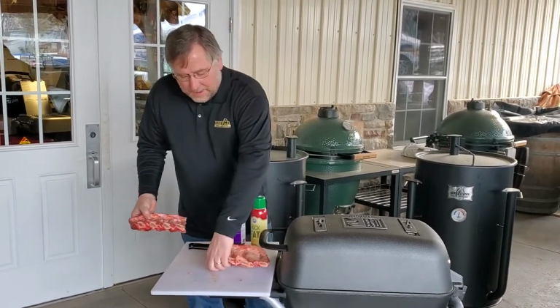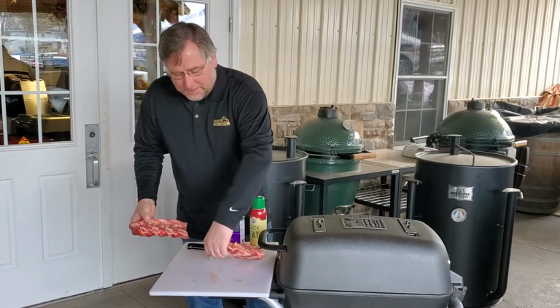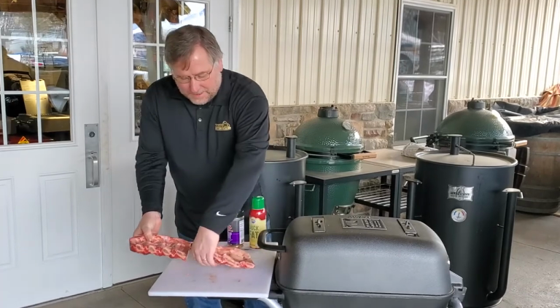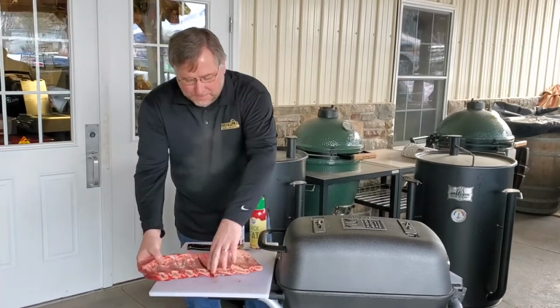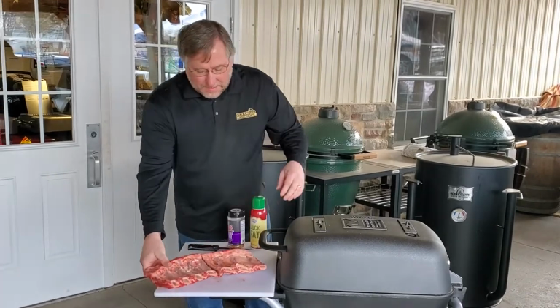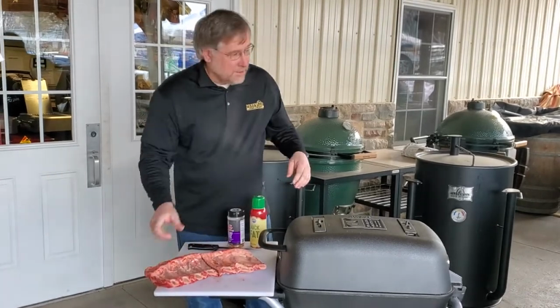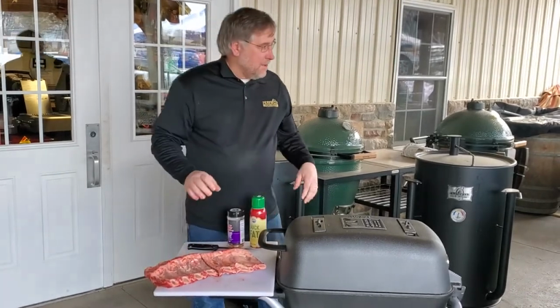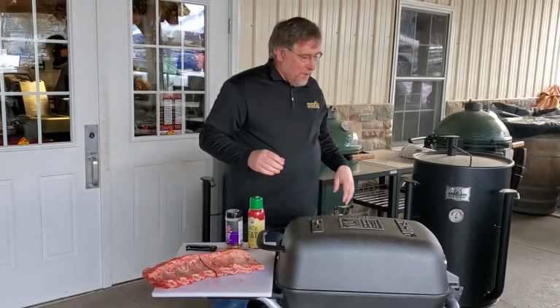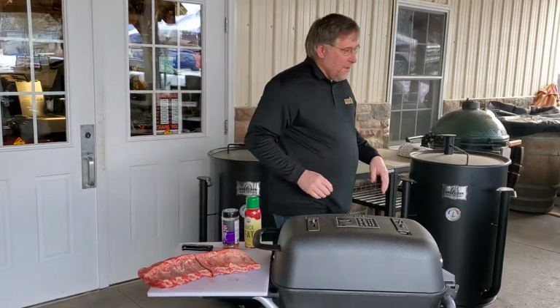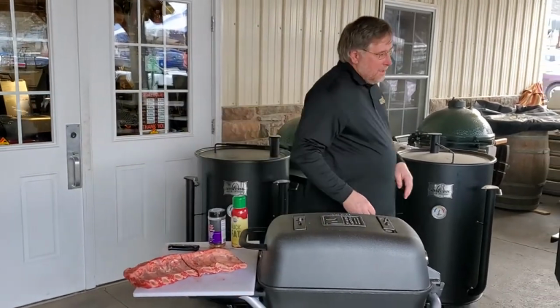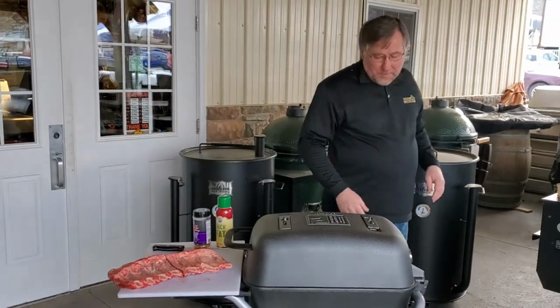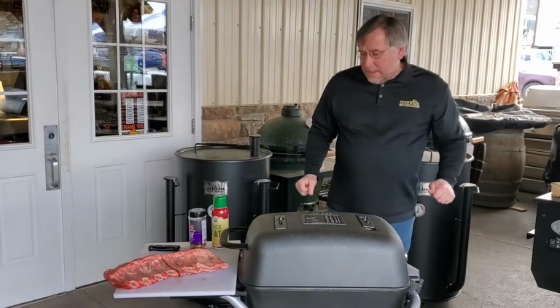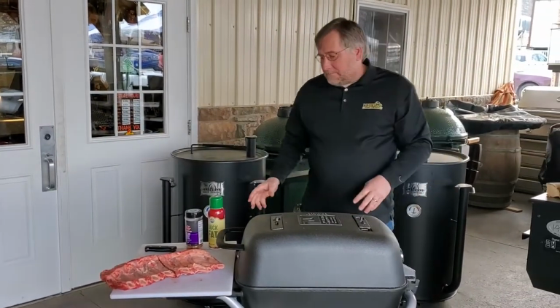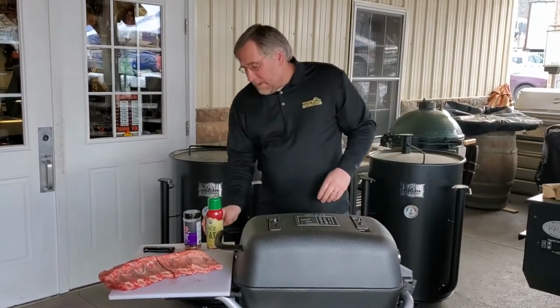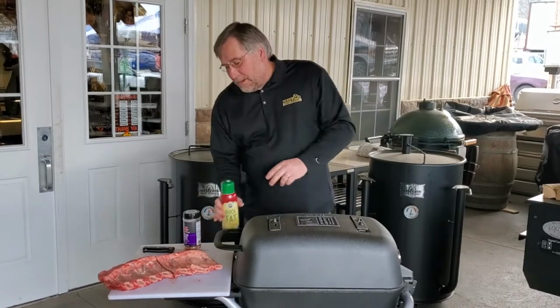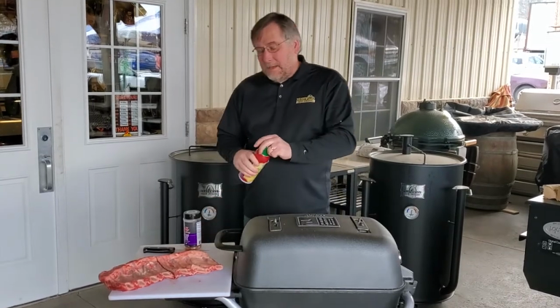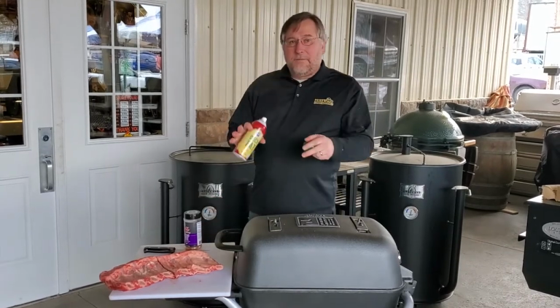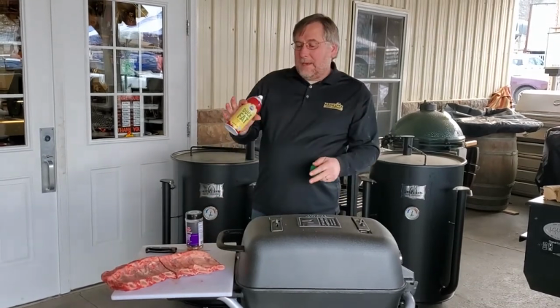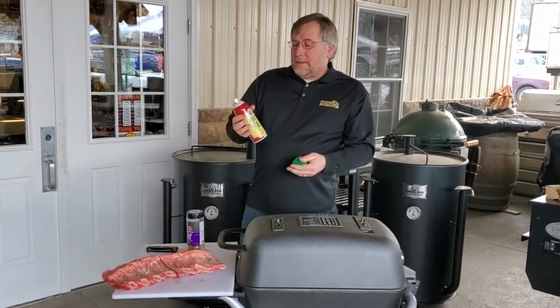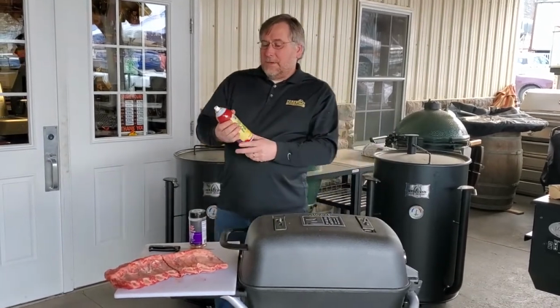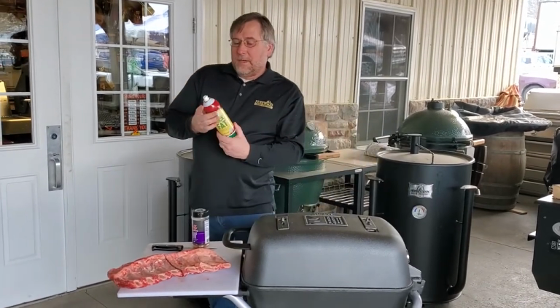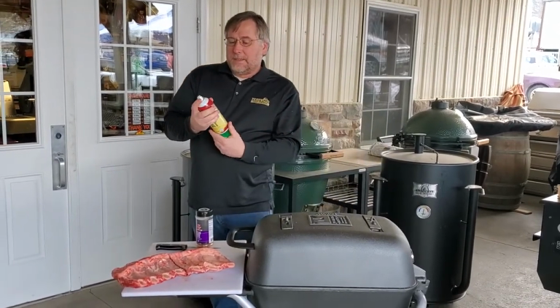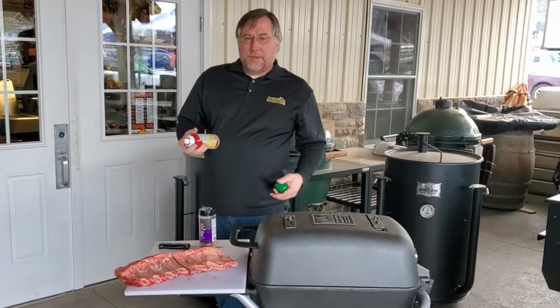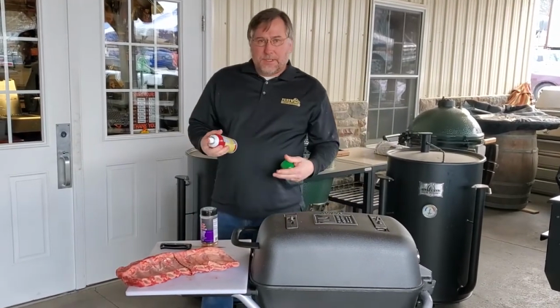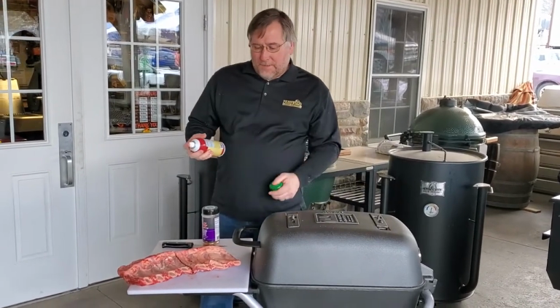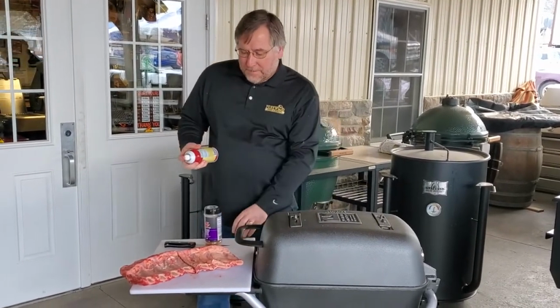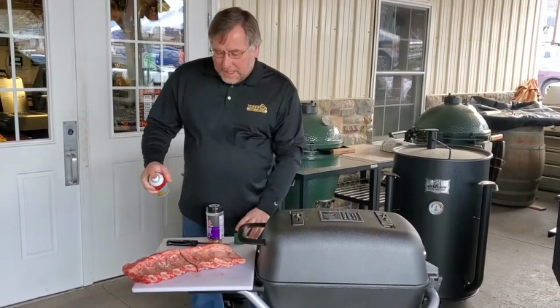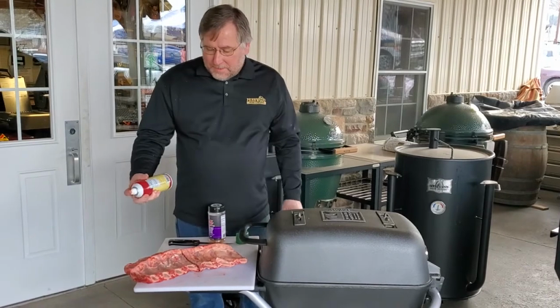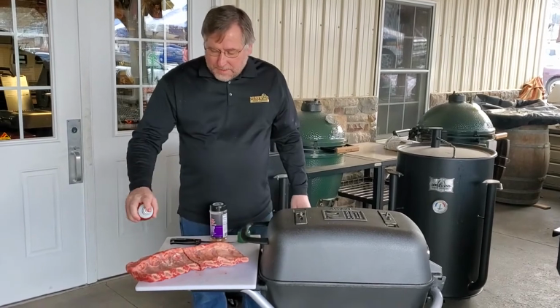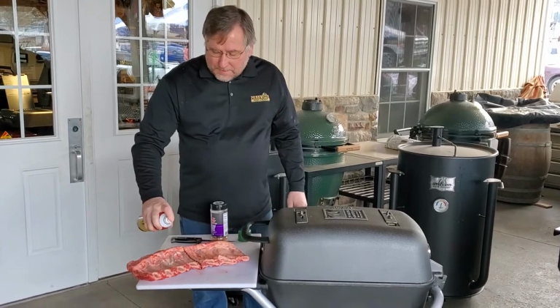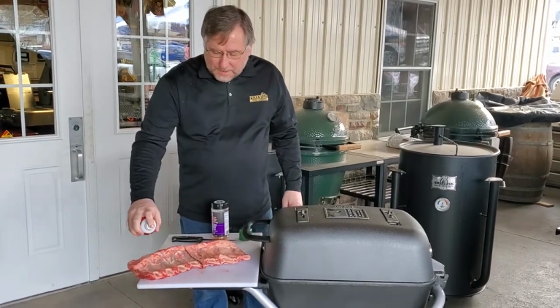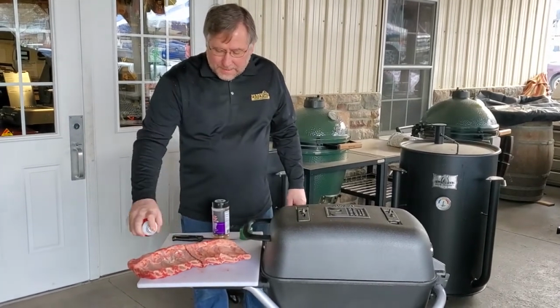Today we're going to season them up with a little bit of duck fat spray. It gives a little more richness of flavor, adds a little more to it. So we're just going to hit it.